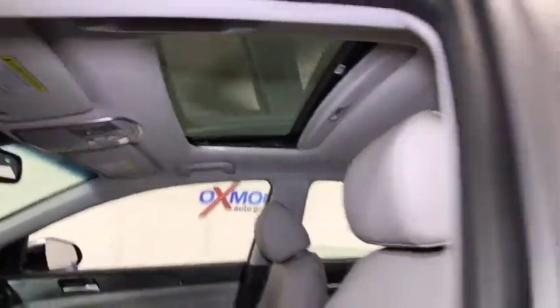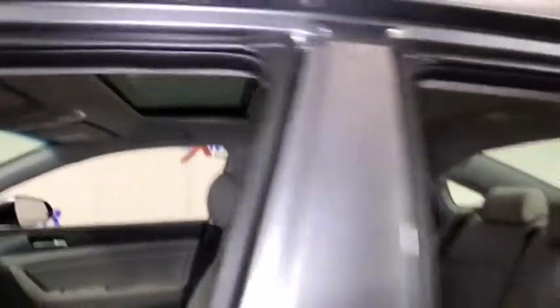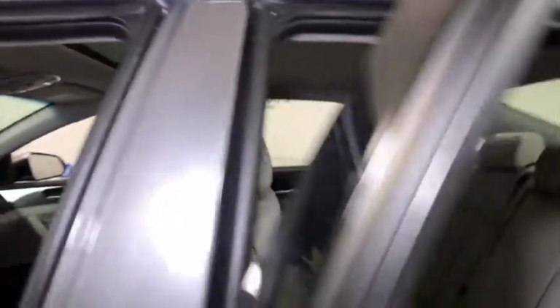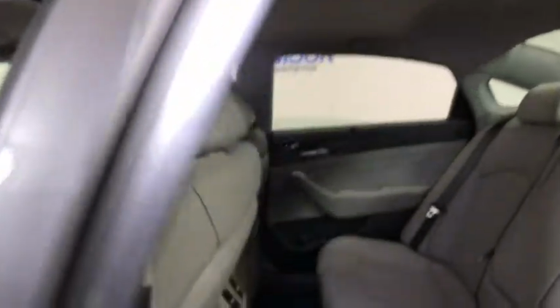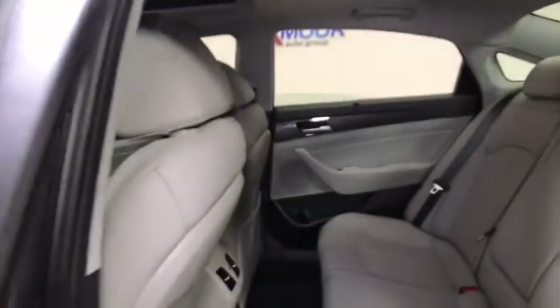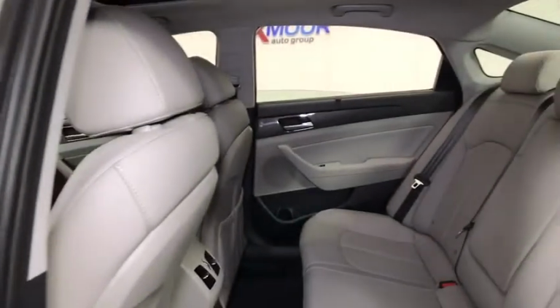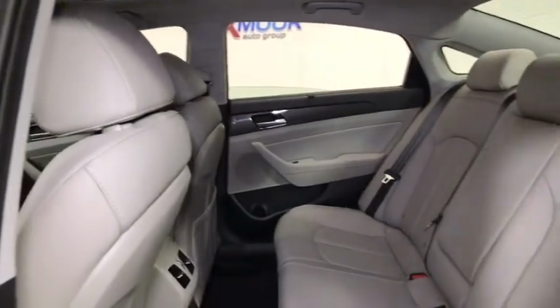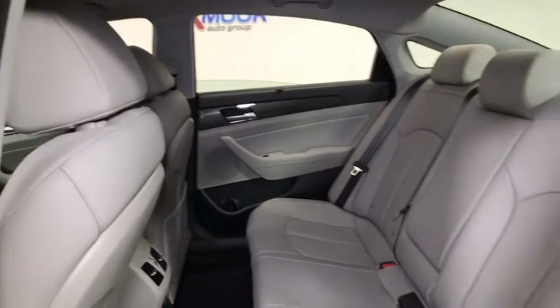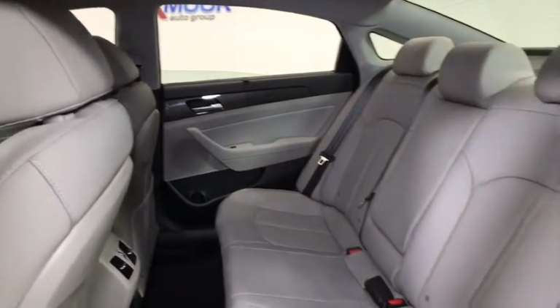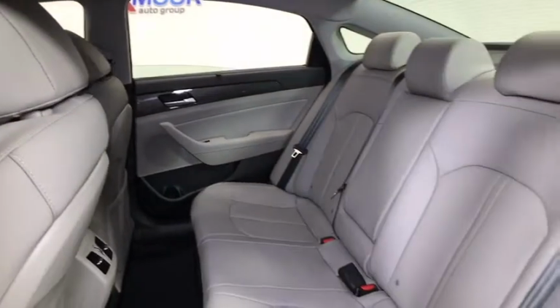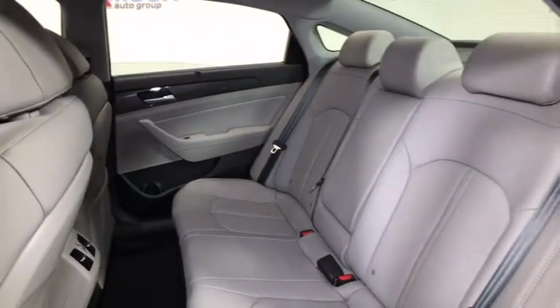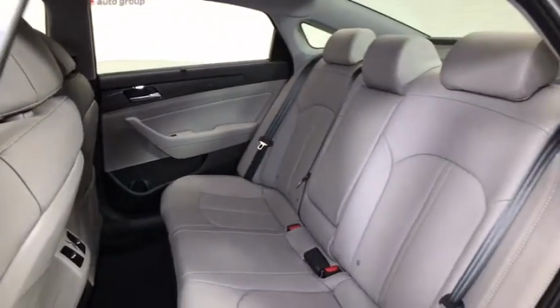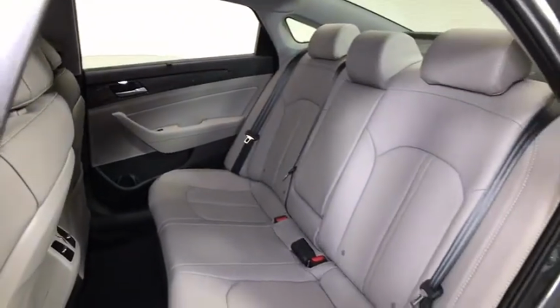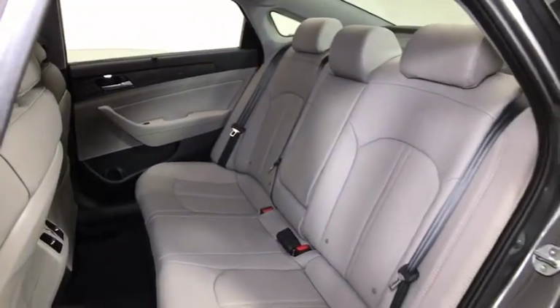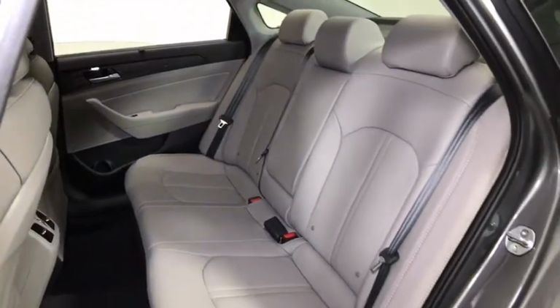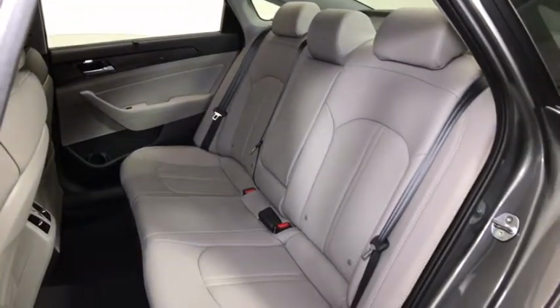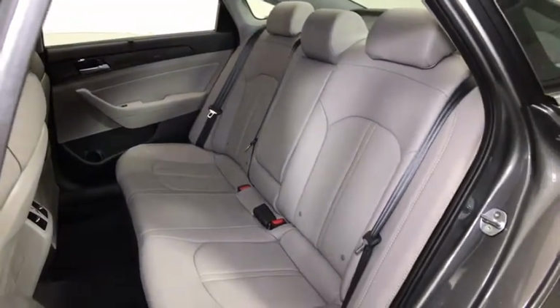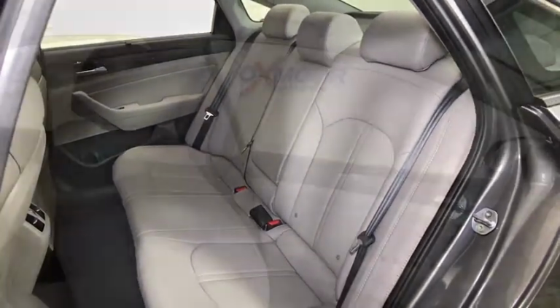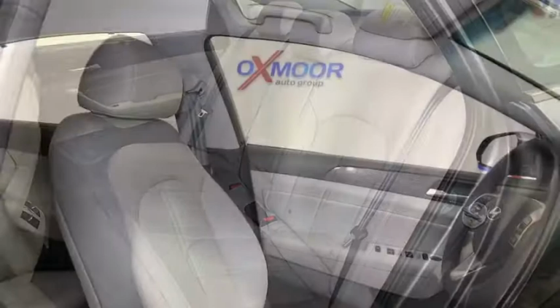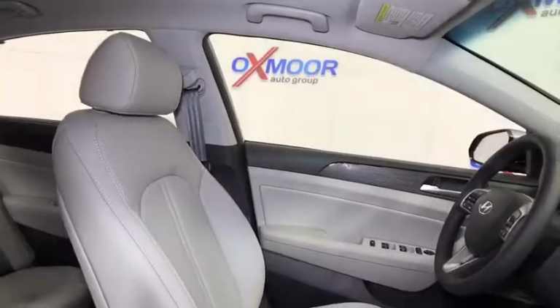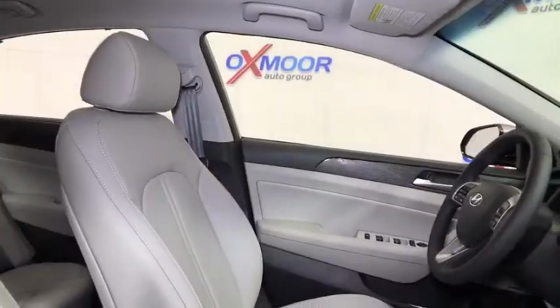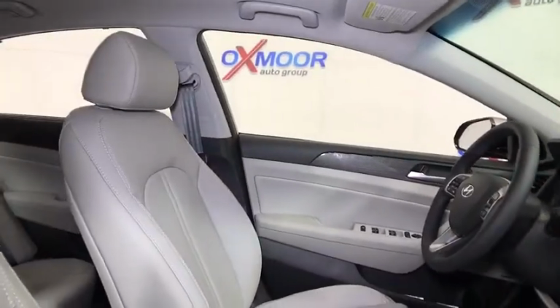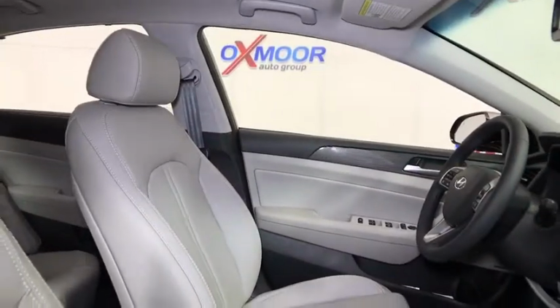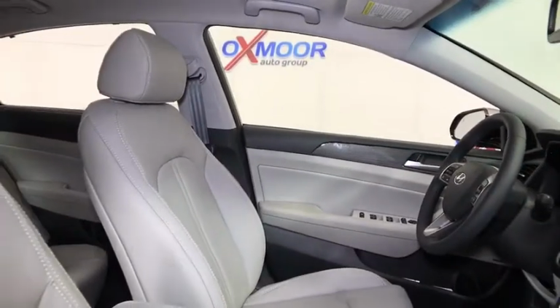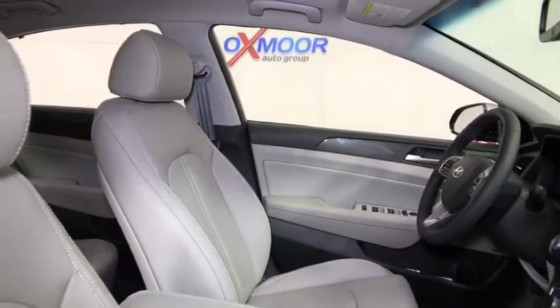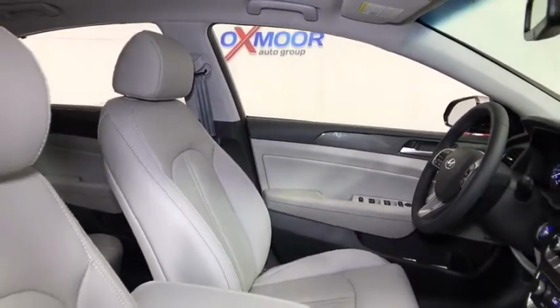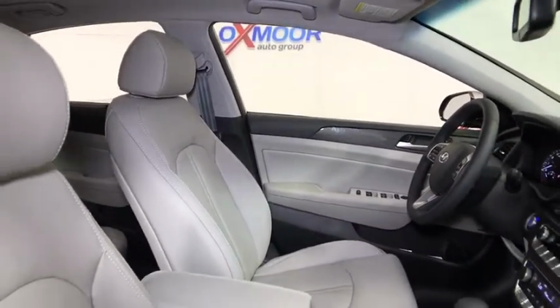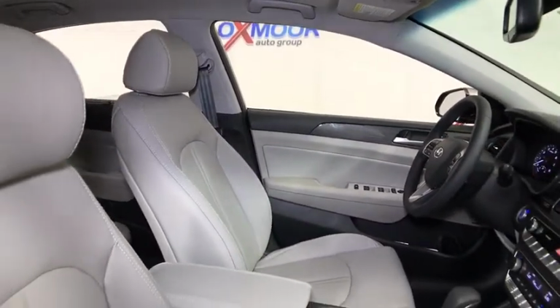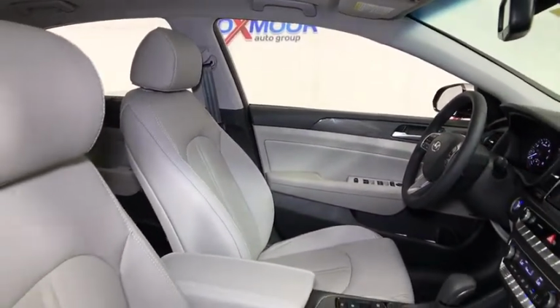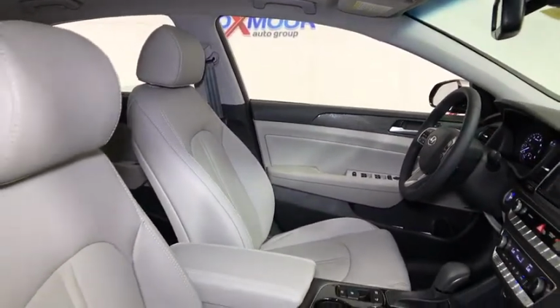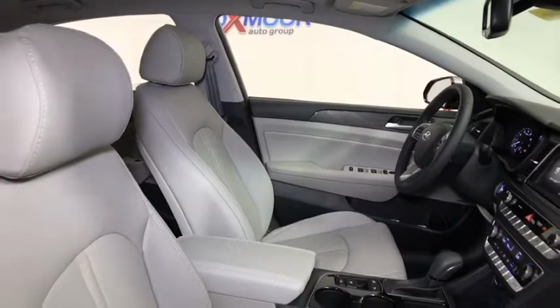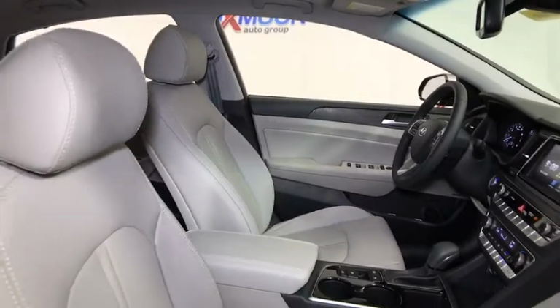Heated steering wheel, power windows, heated front seats, compass, electronic stability control, trip computer, rear window defroster, carpeted floor mats, panic alarm, brake assist, cargo organizer, remote keyless entry.